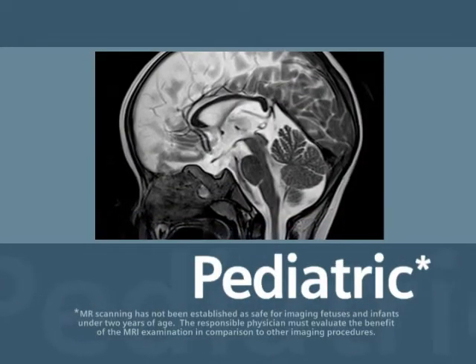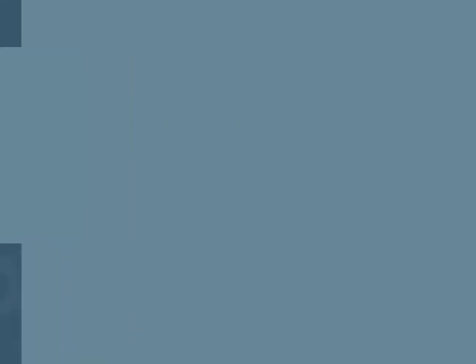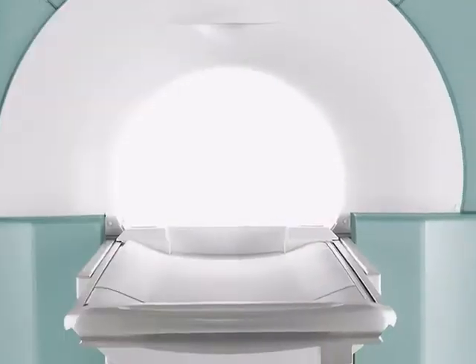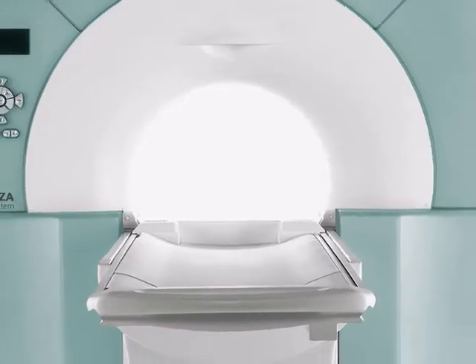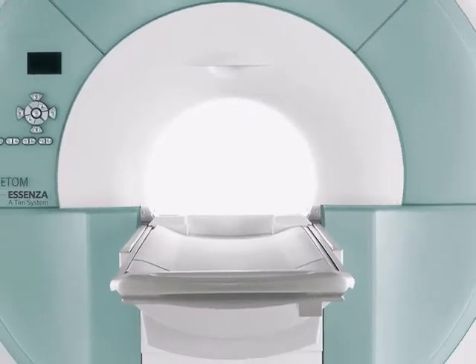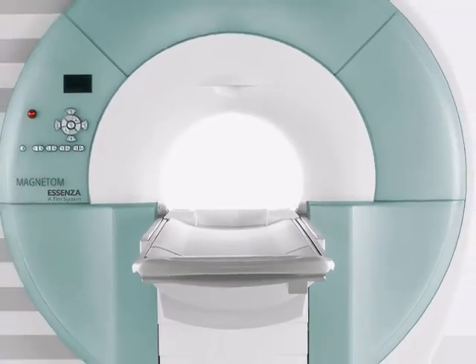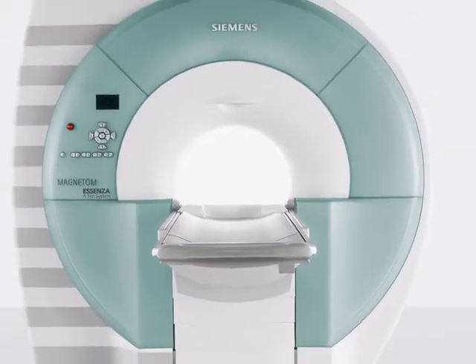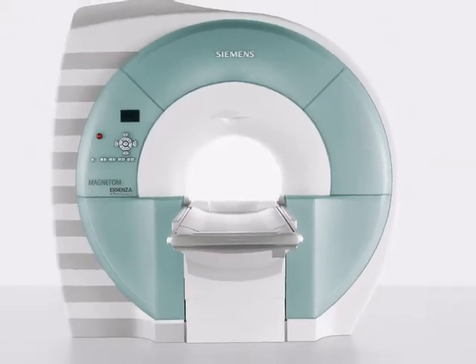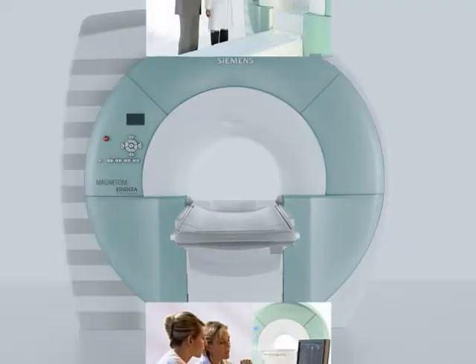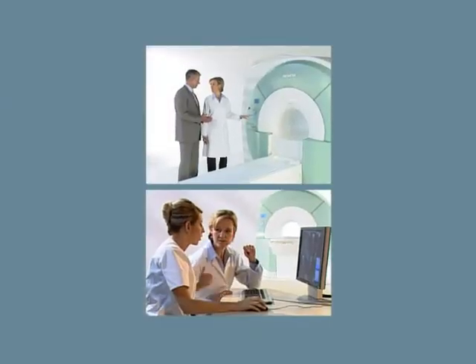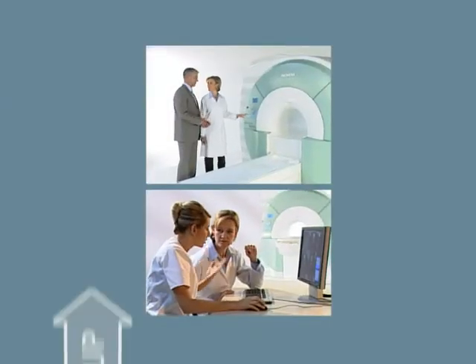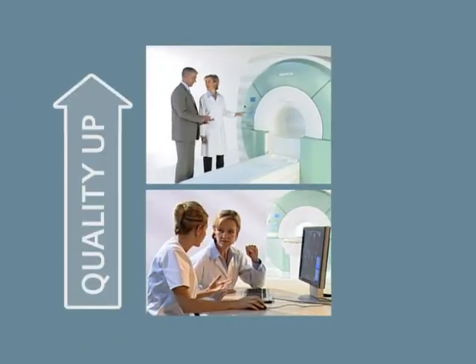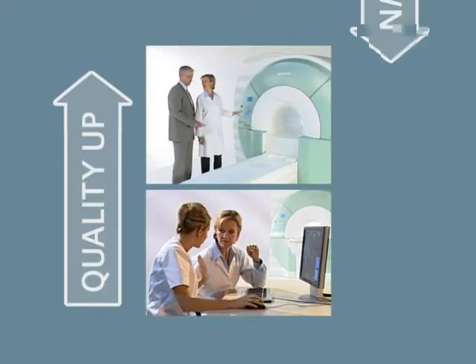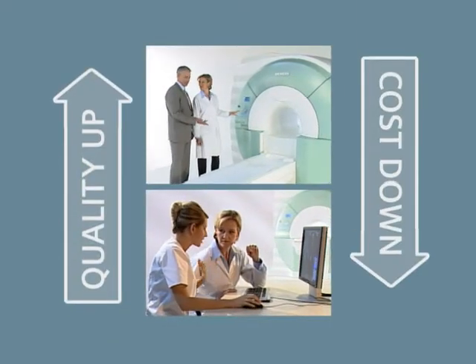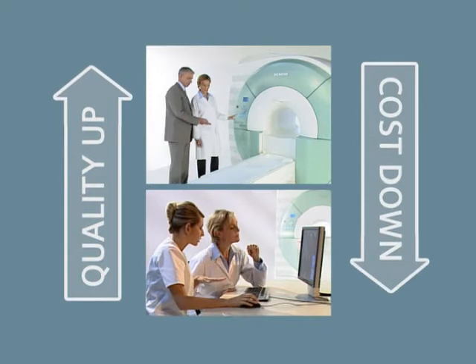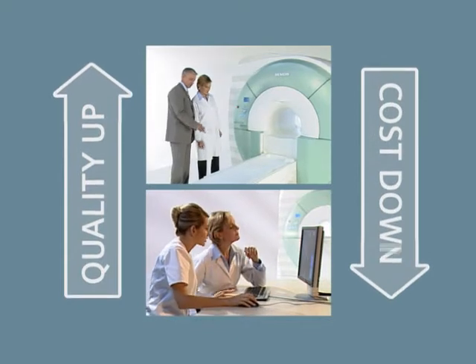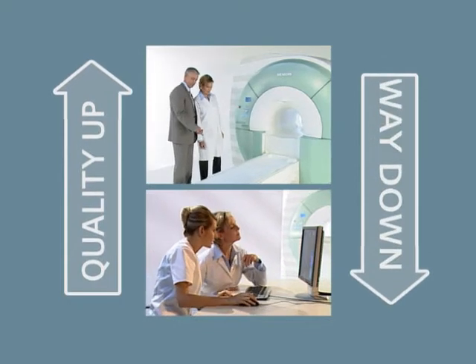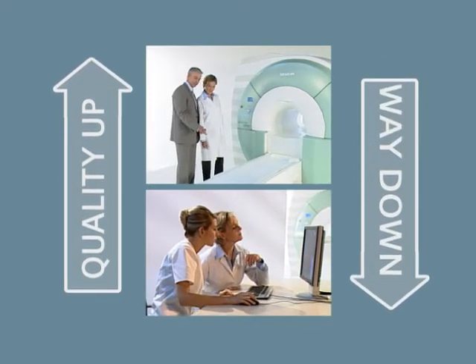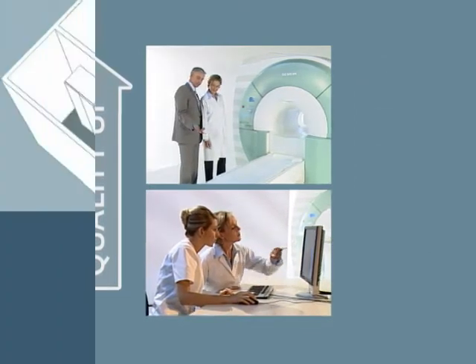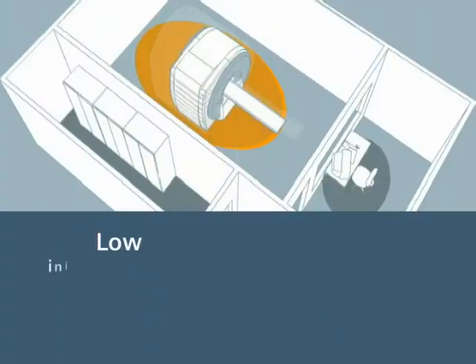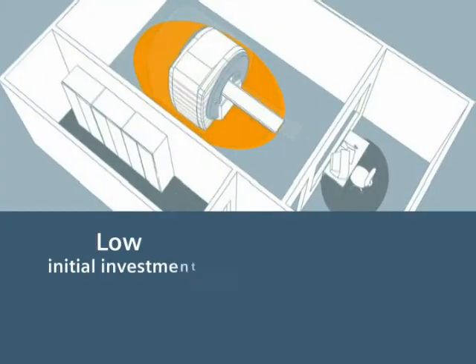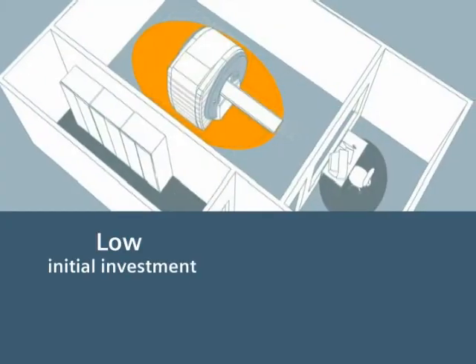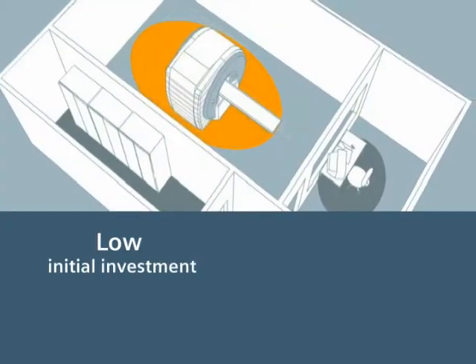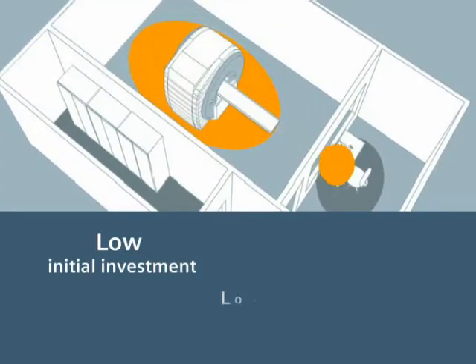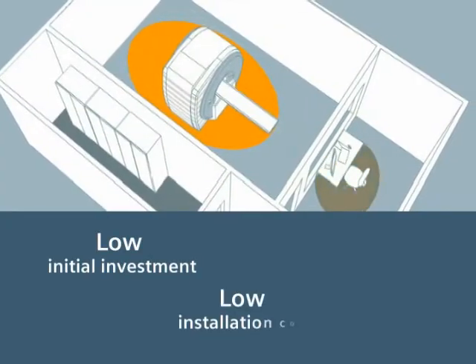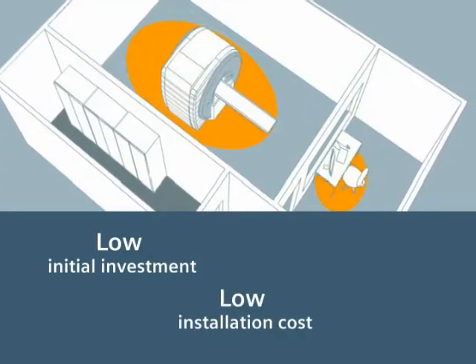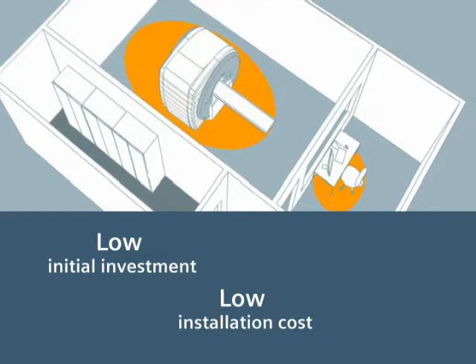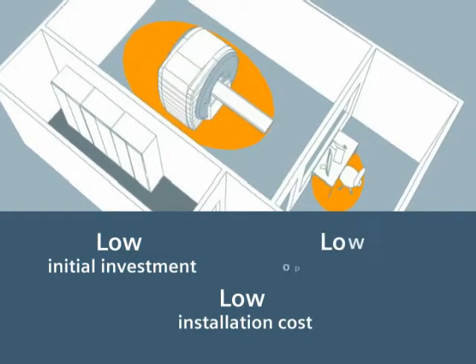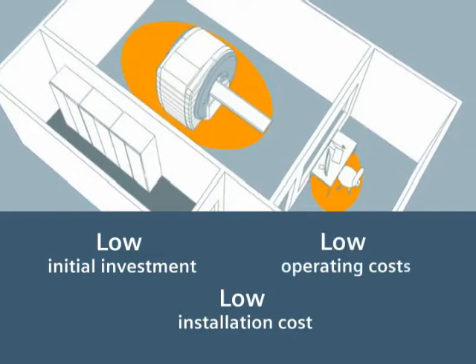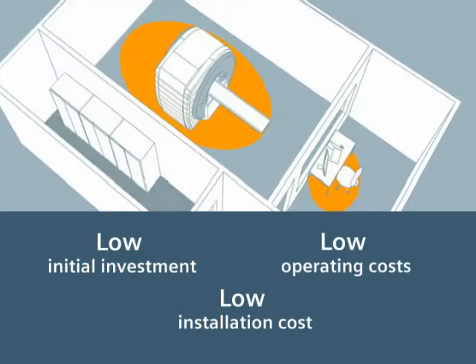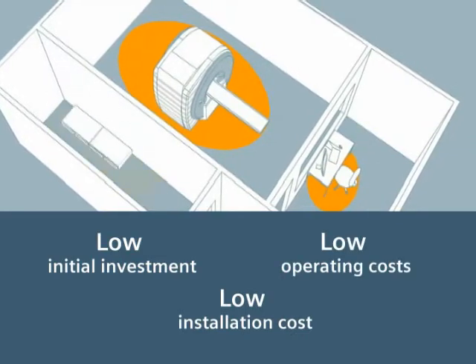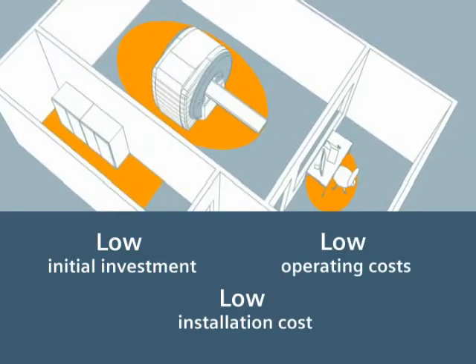Magnetom Ascensa is a sound investment, helping to bring quality up and costs down — way down. With low initial investment, low installation costs, and low operating costs.